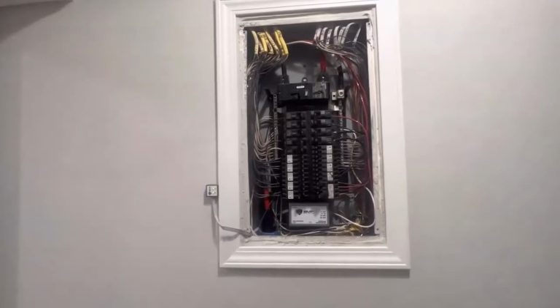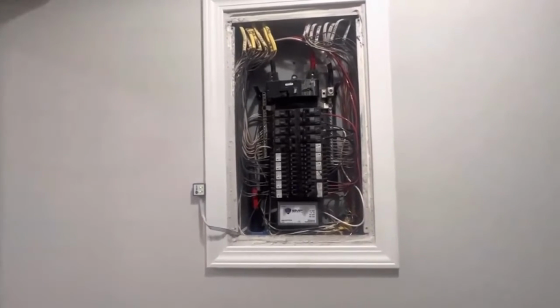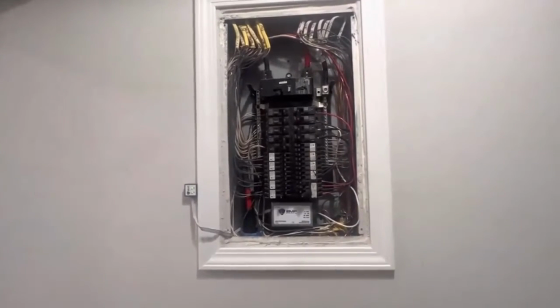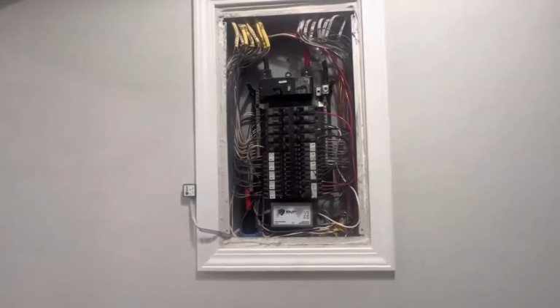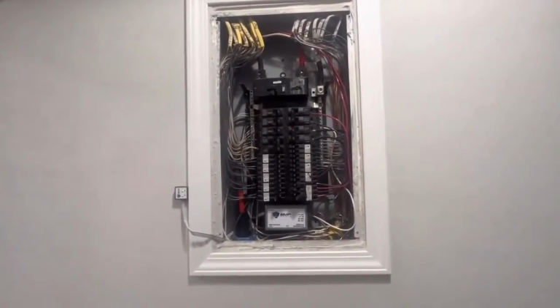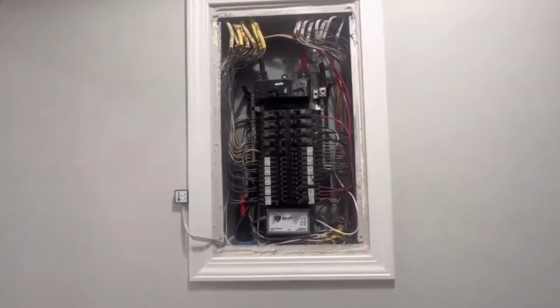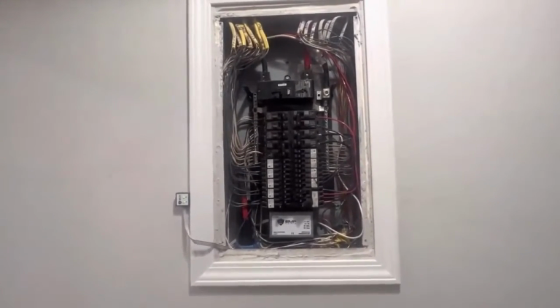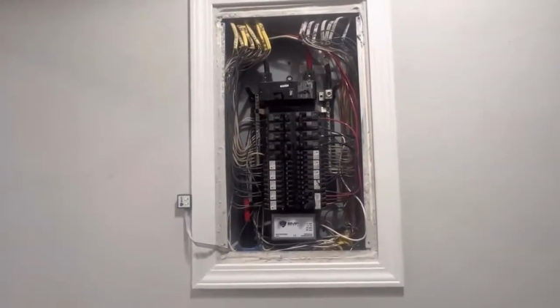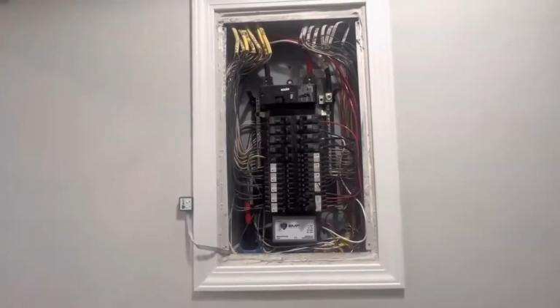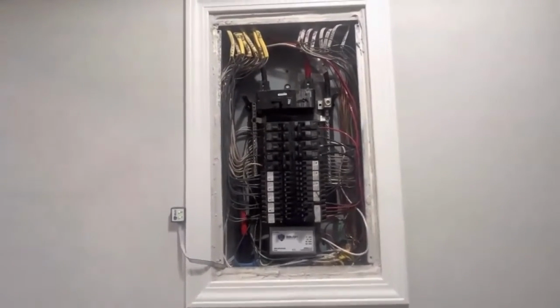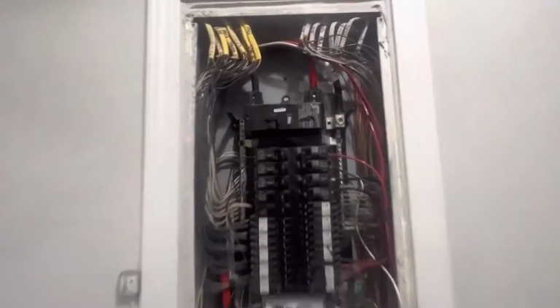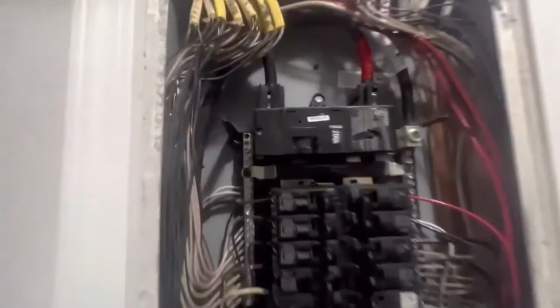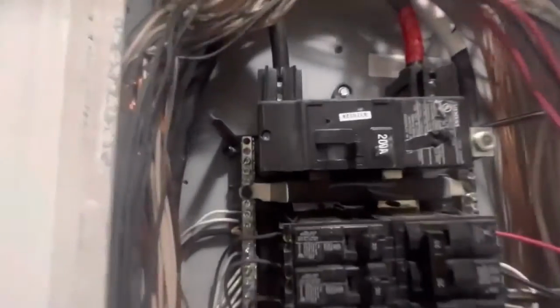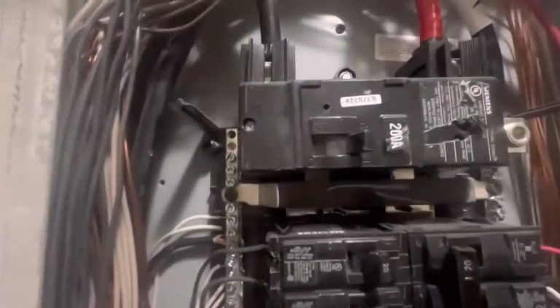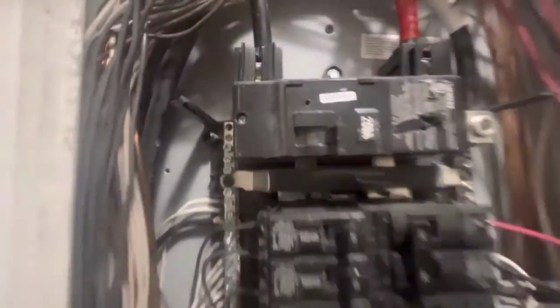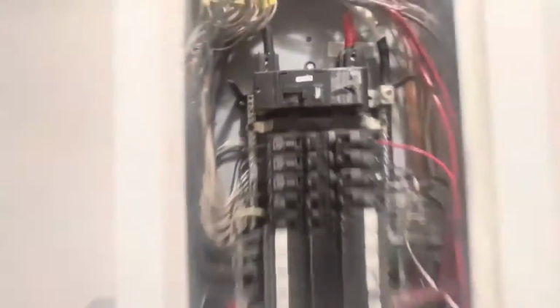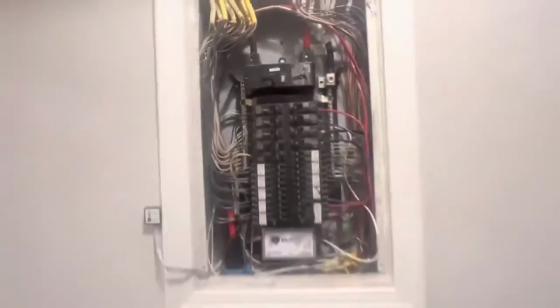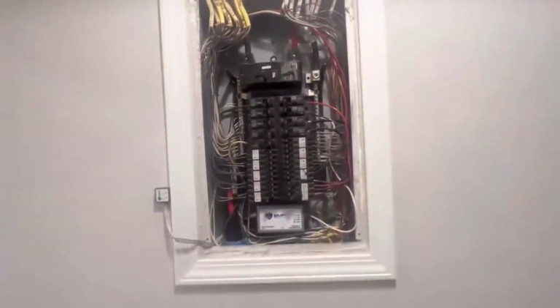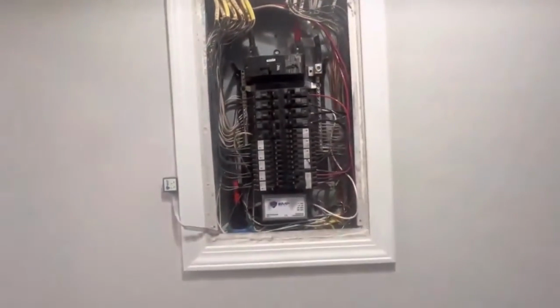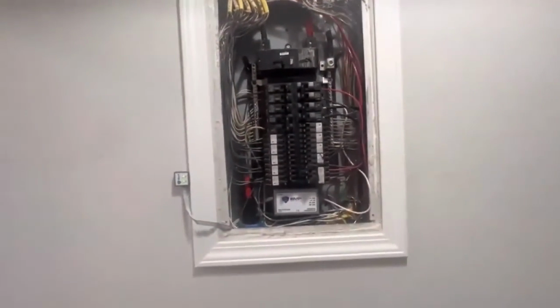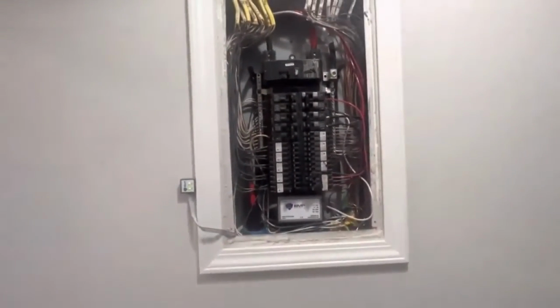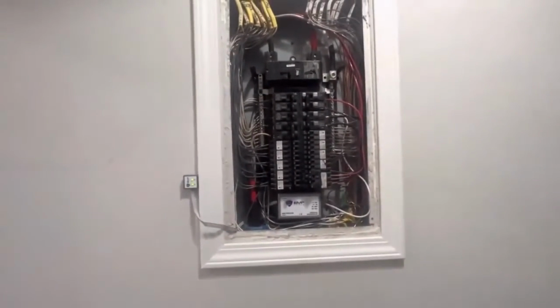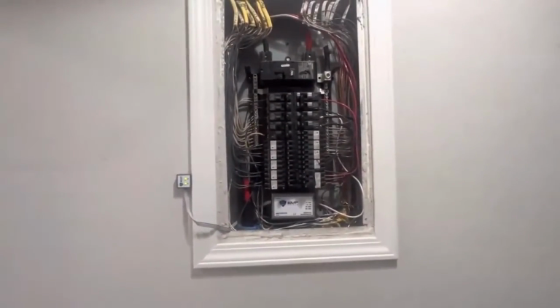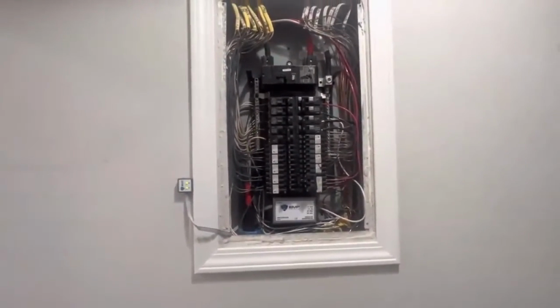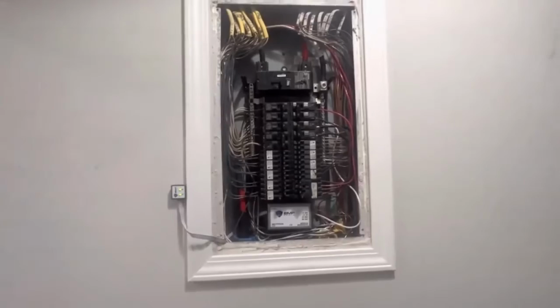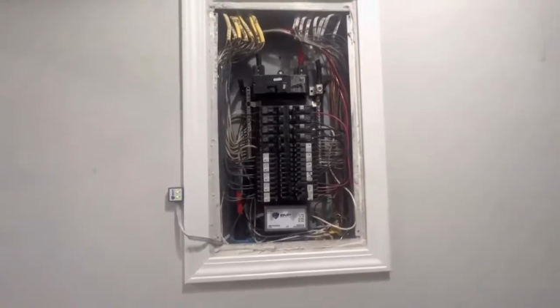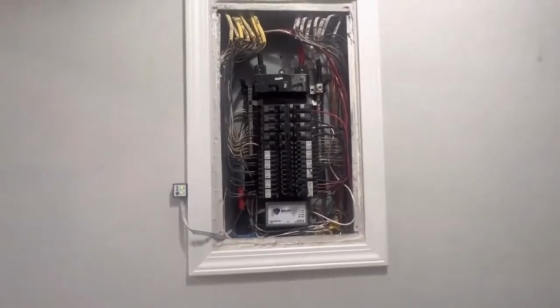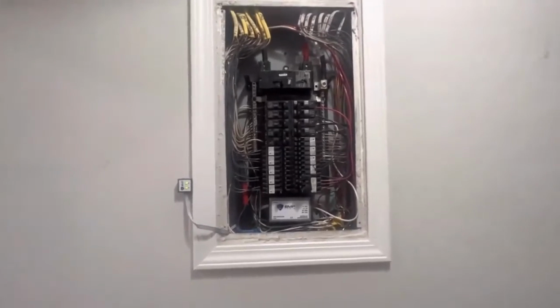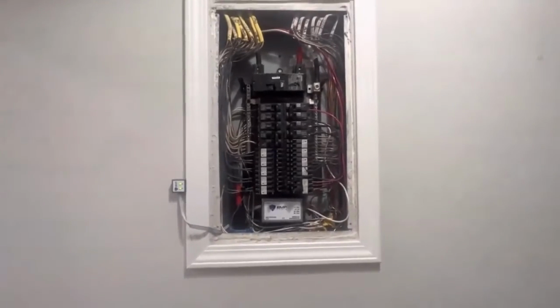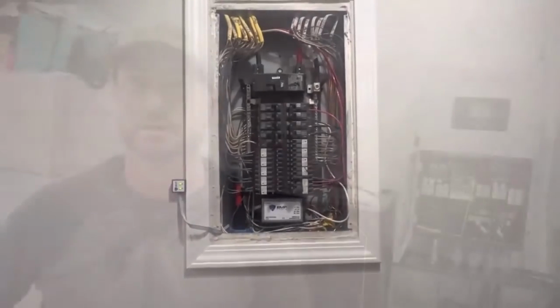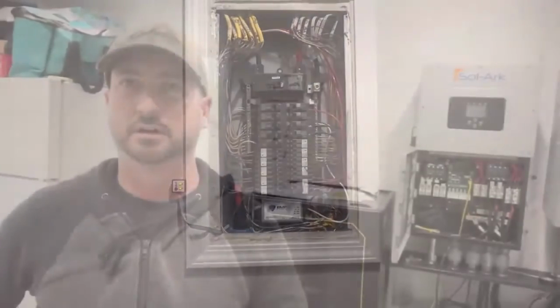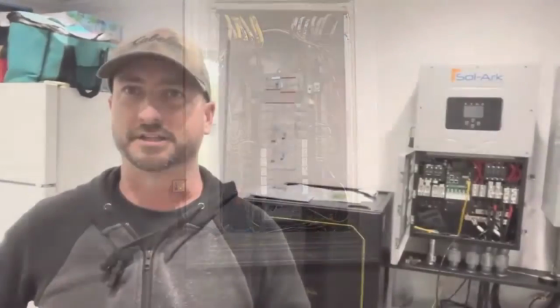This is an electrical panel at 240 volts and 200 amps, so if you touch it the wrong way it's sayonara. Be careful and use an electrician if you don't know what you're doing.